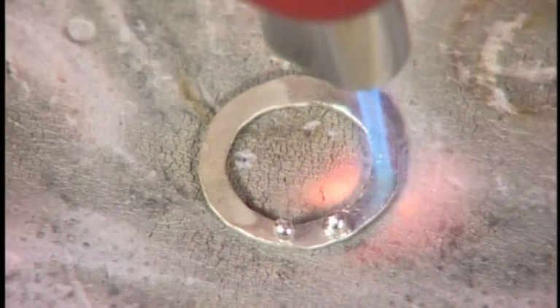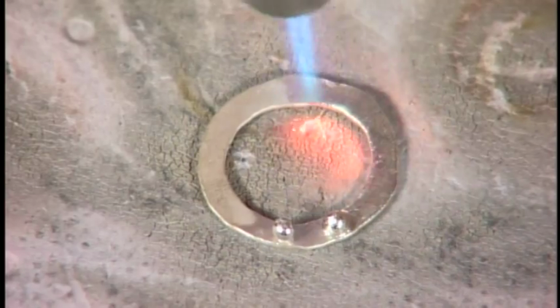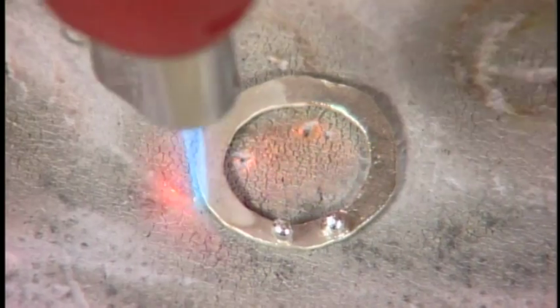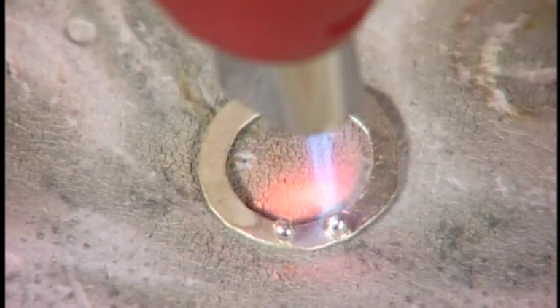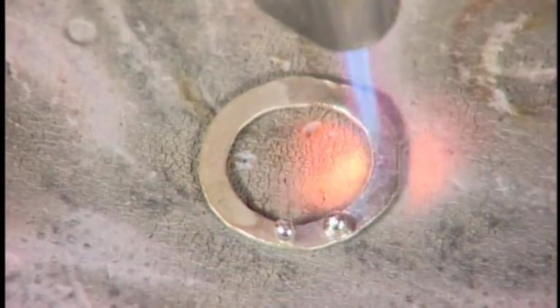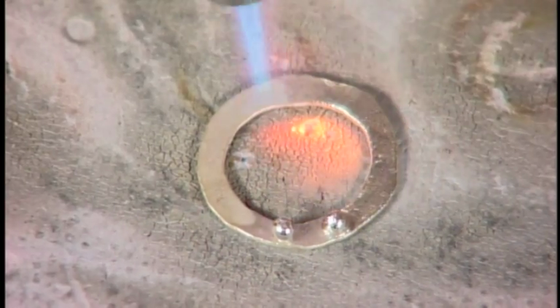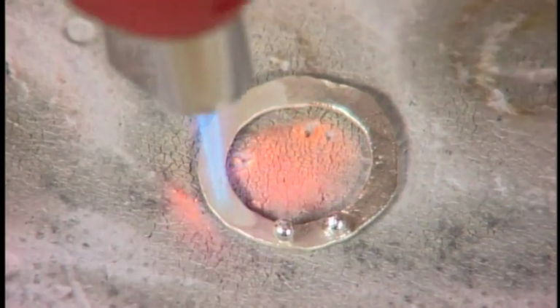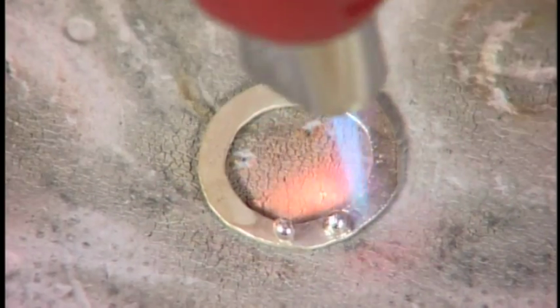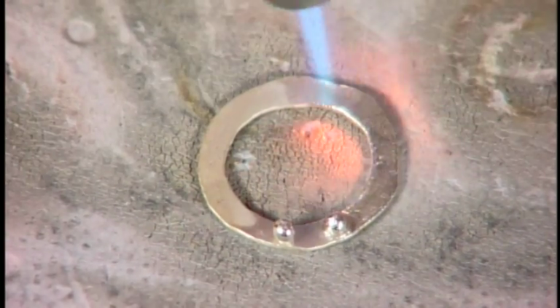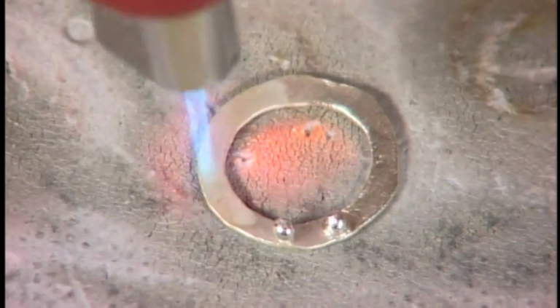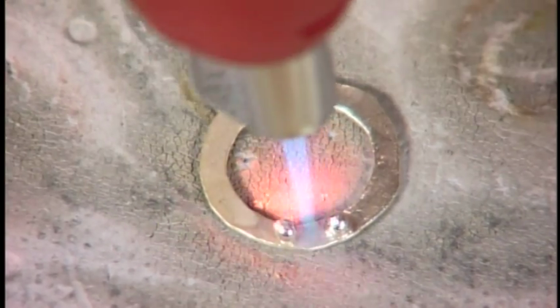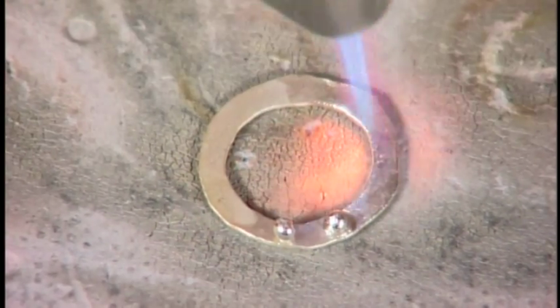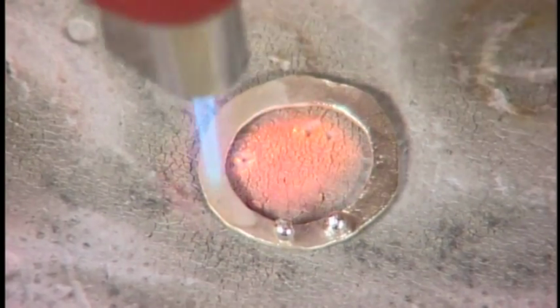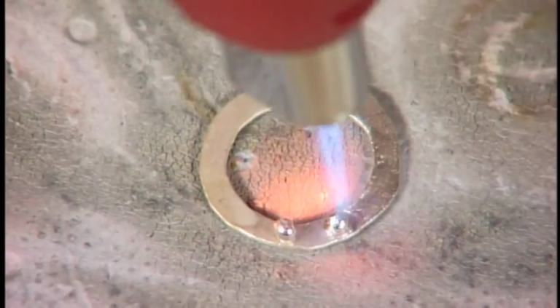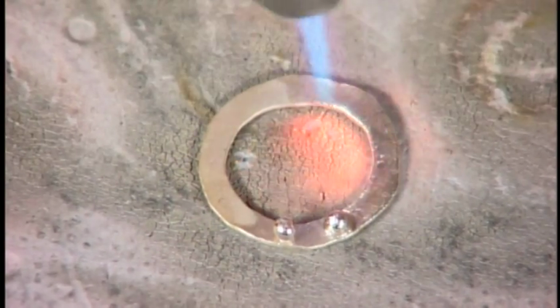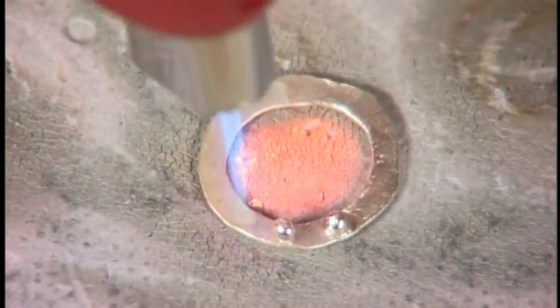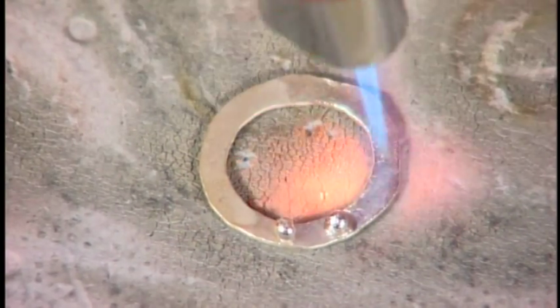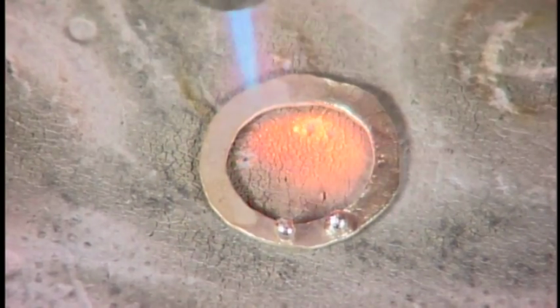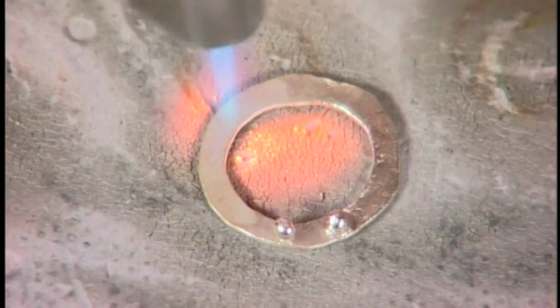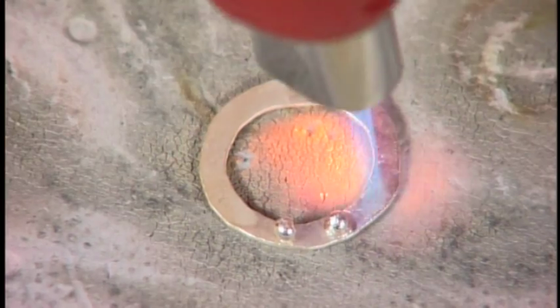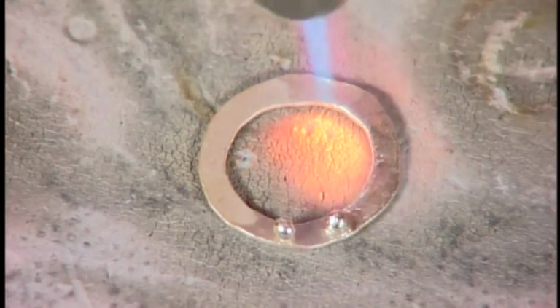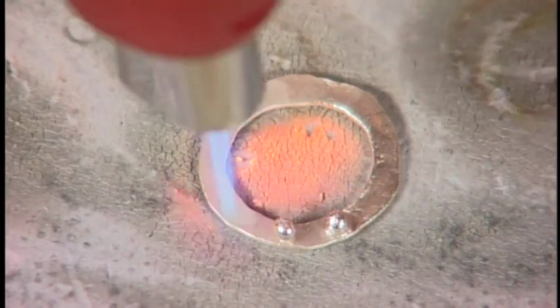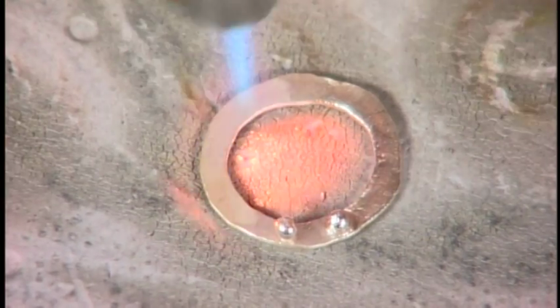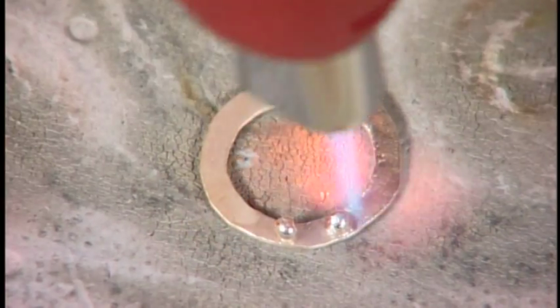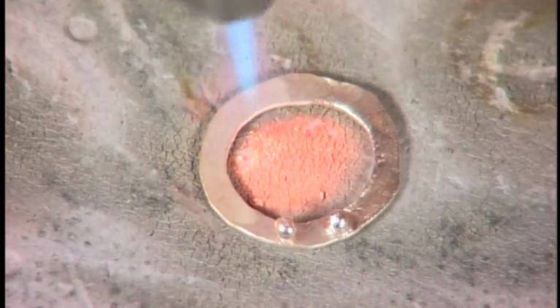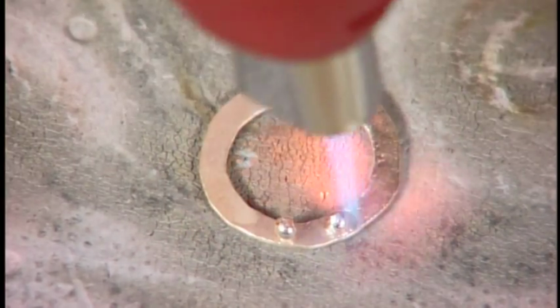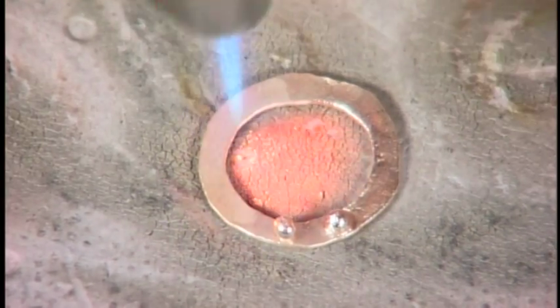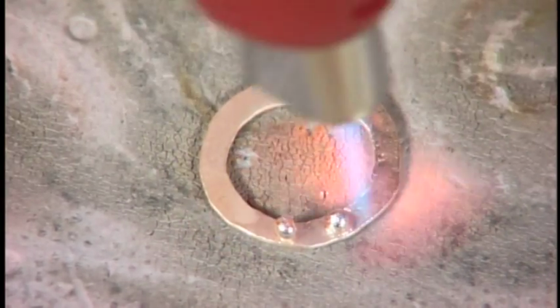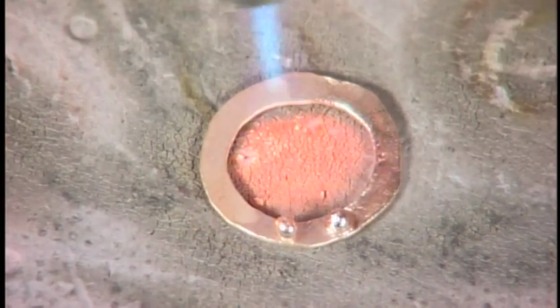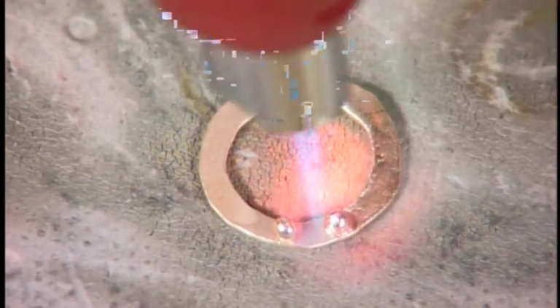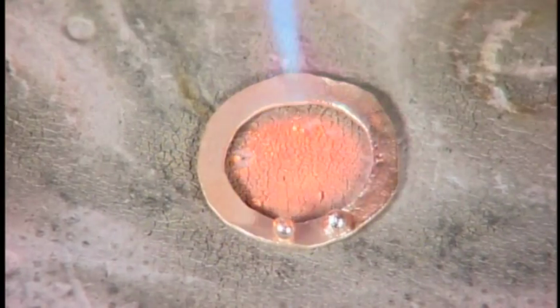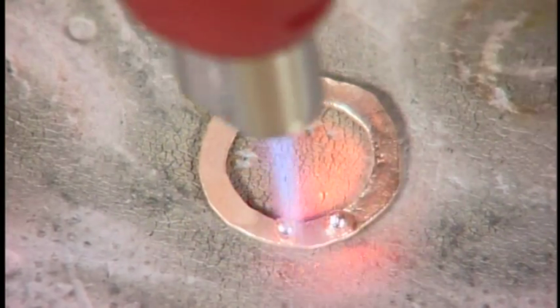And if you hold the flame right on the ball, the danger is that that ball will just melt into a molten mess.